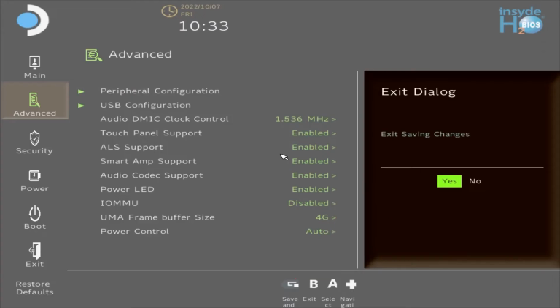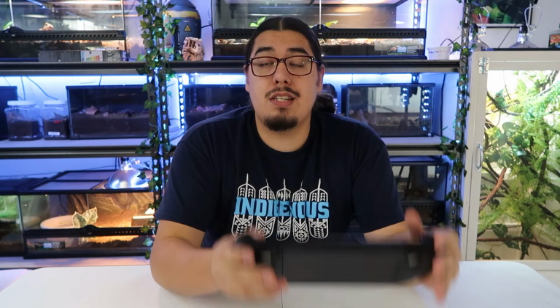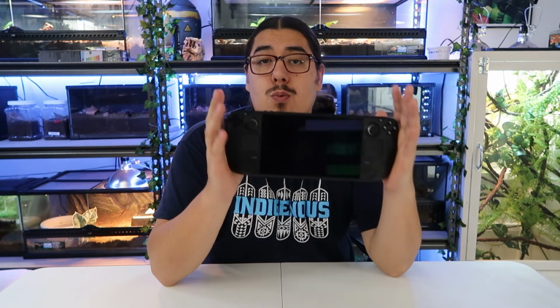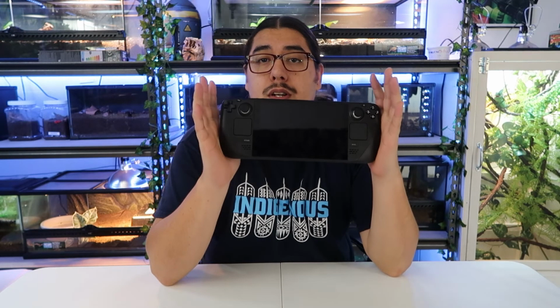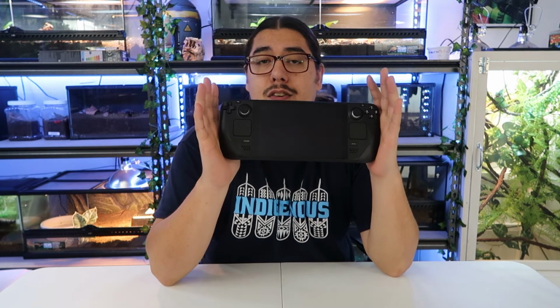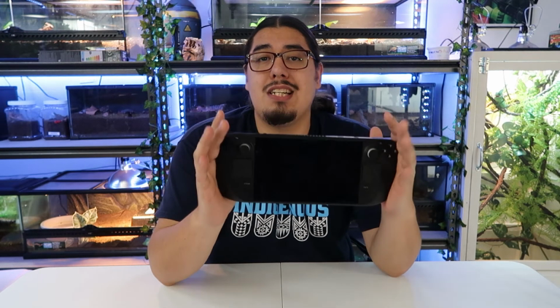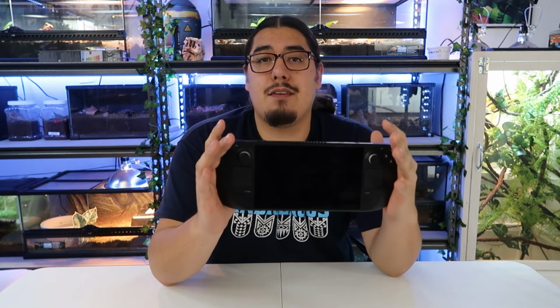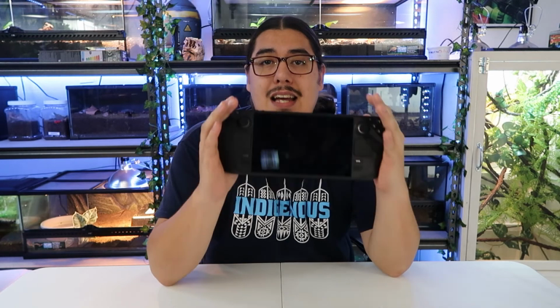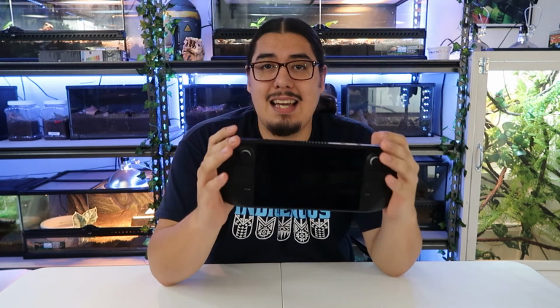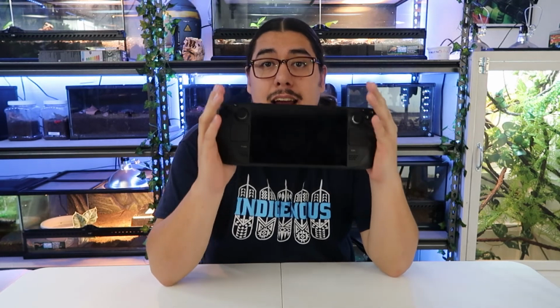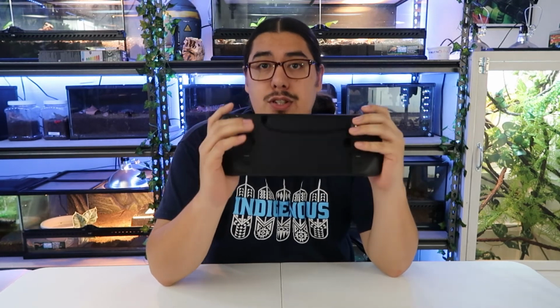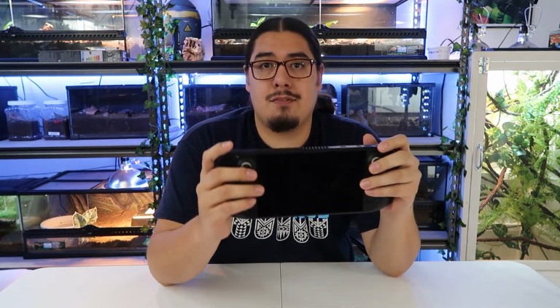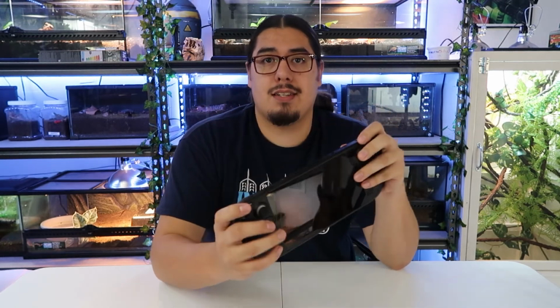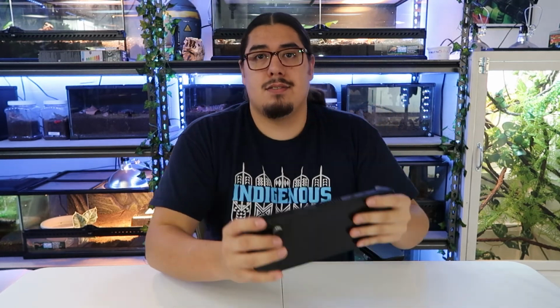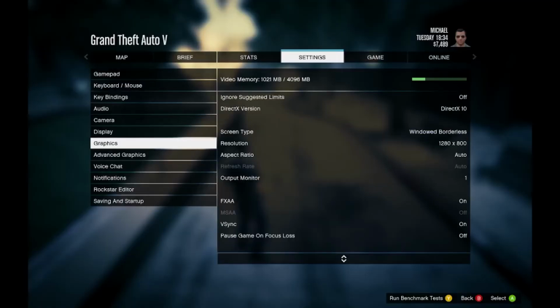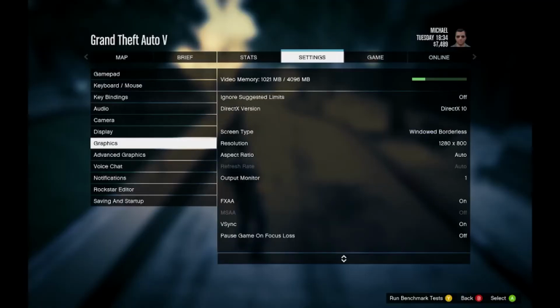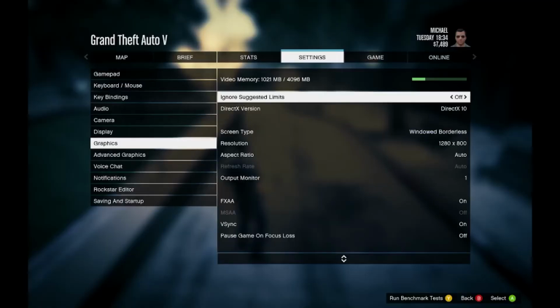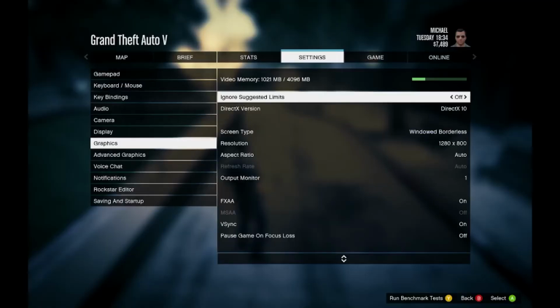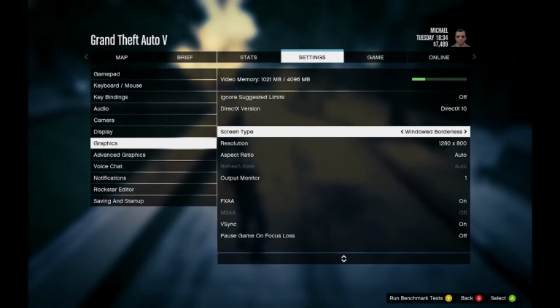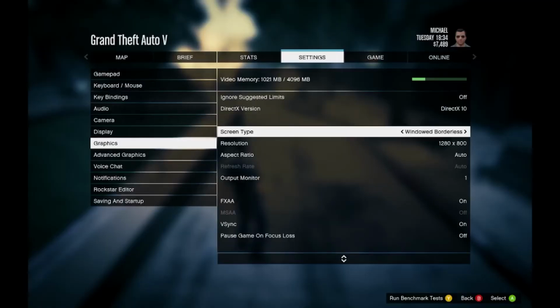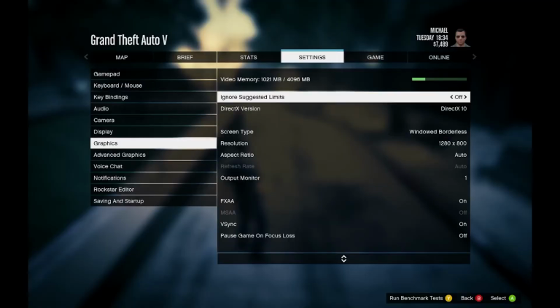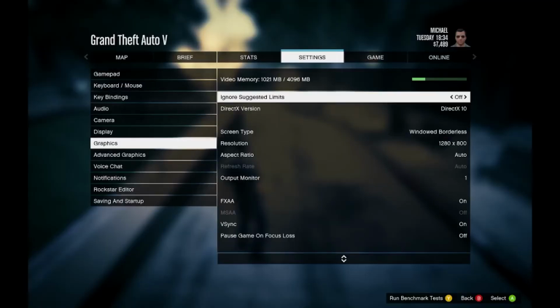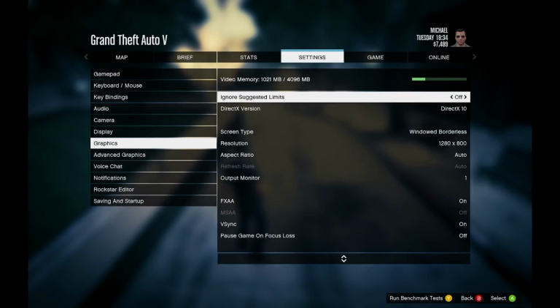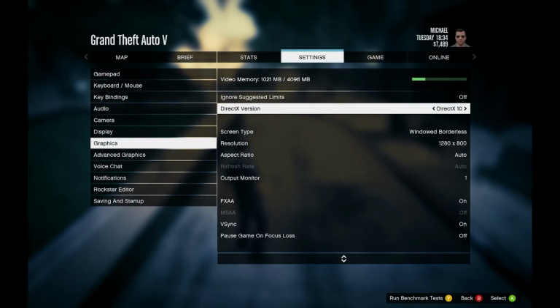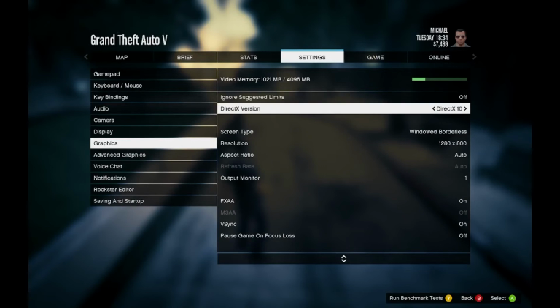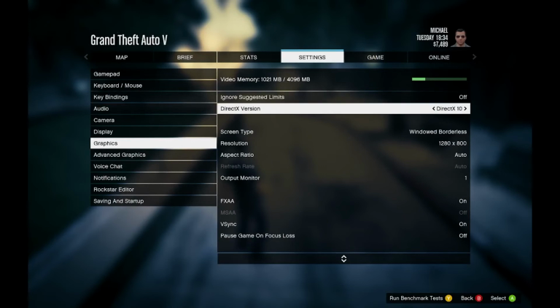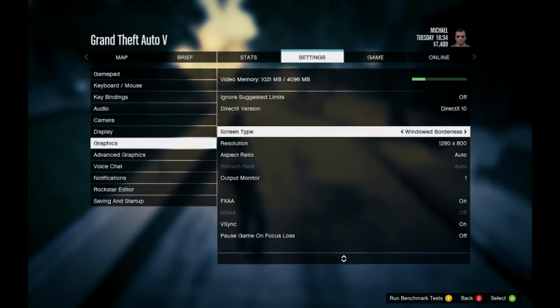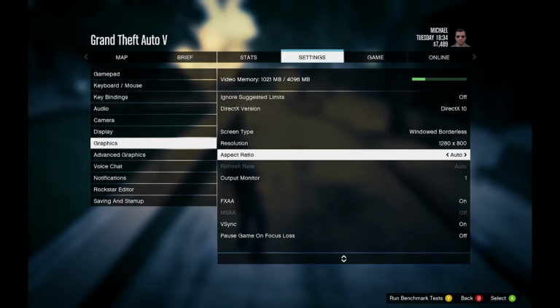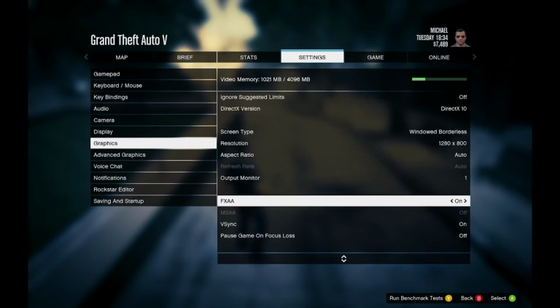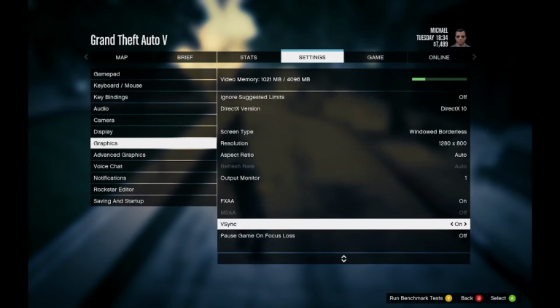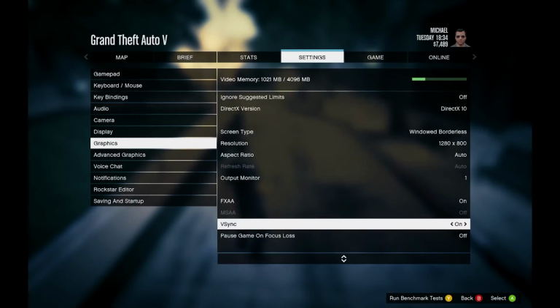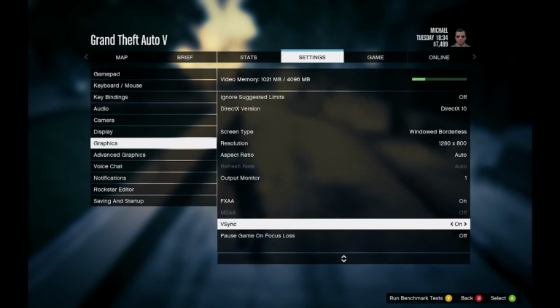To see if this works, we can go ahead and load up GTA 5 again and go to the graphics settings. And as you can see right here, we can go much higher — it allows 4 gigabytes of VRAM usage.